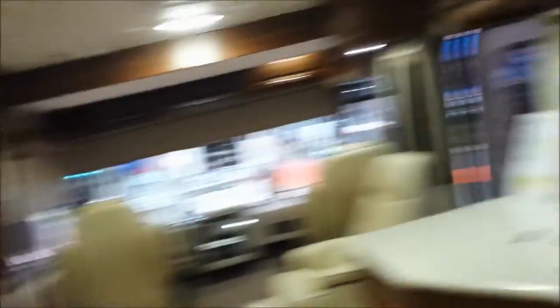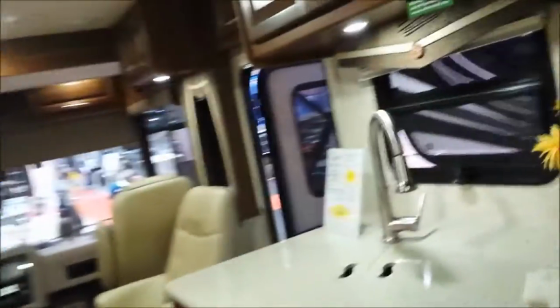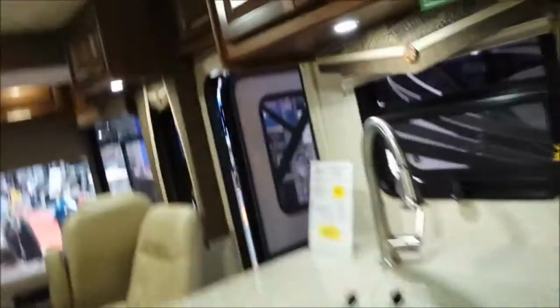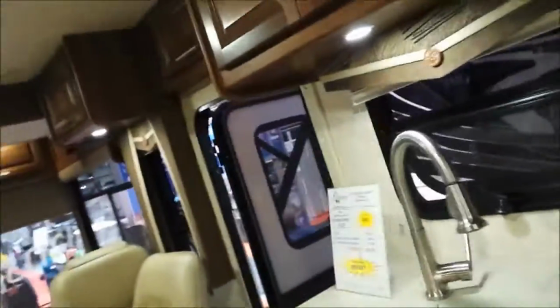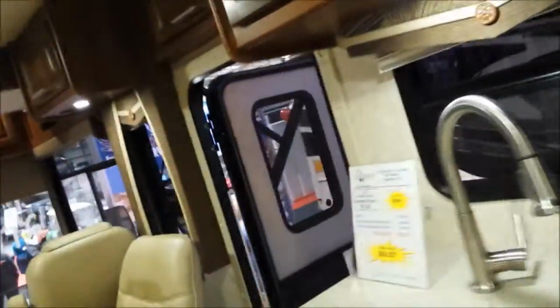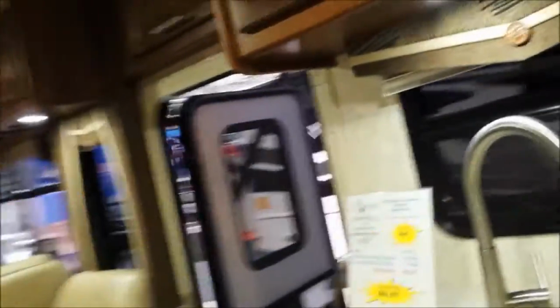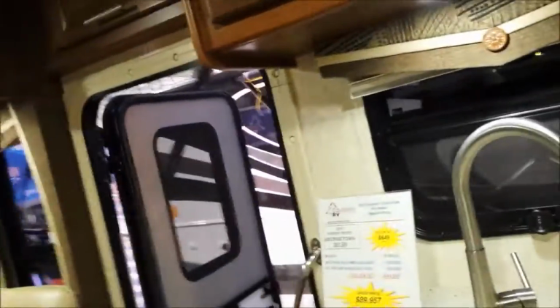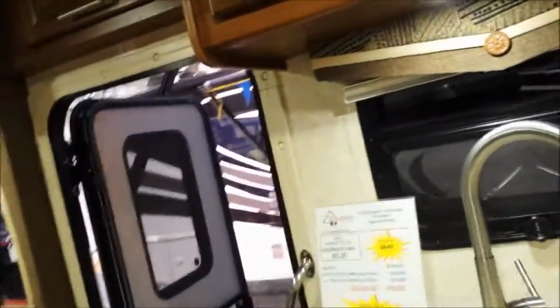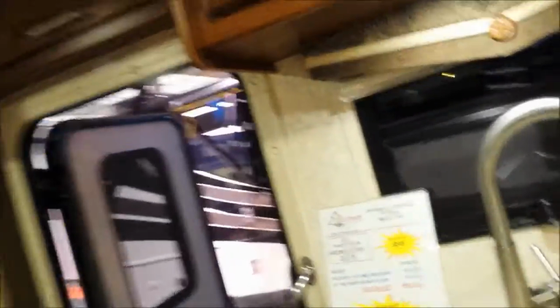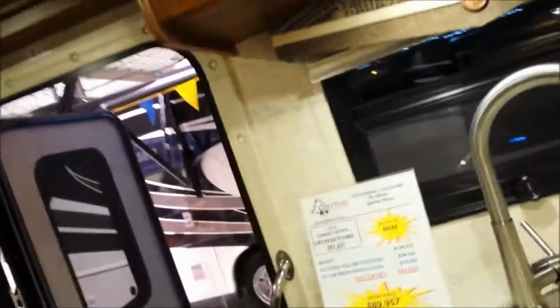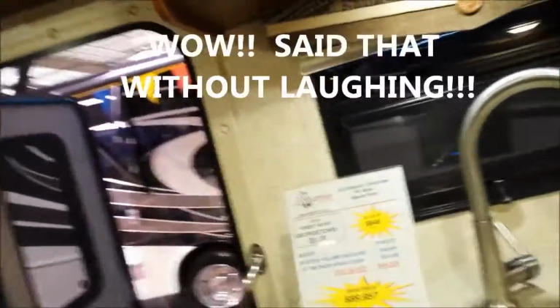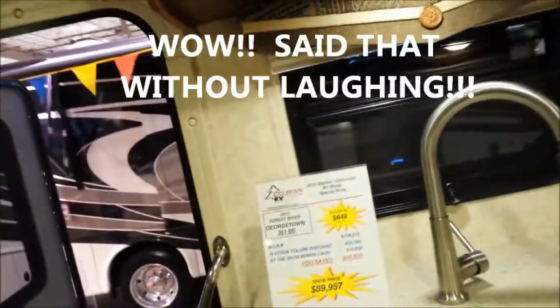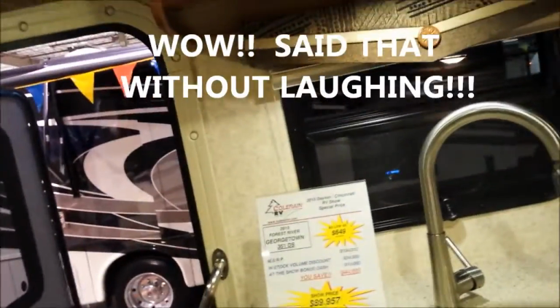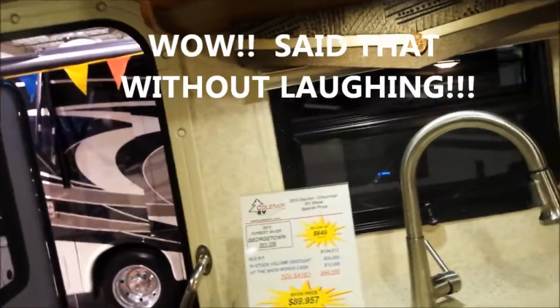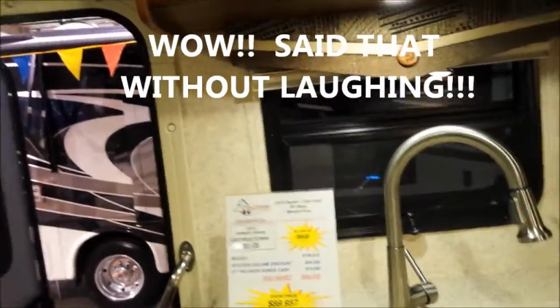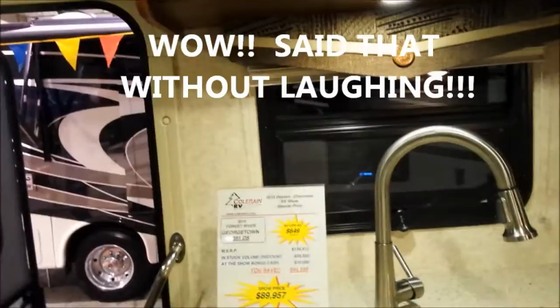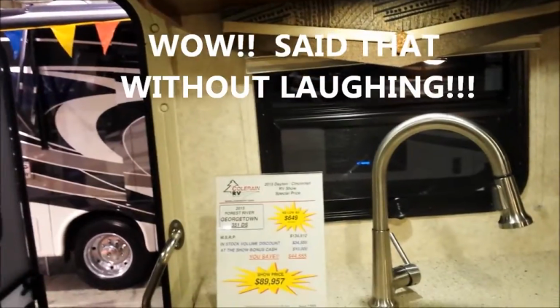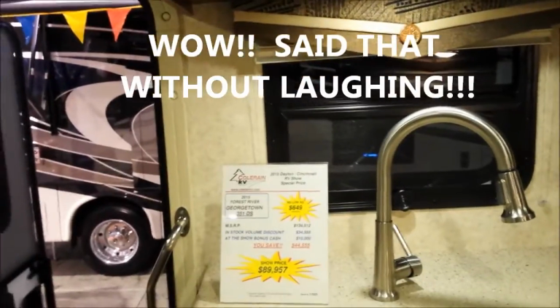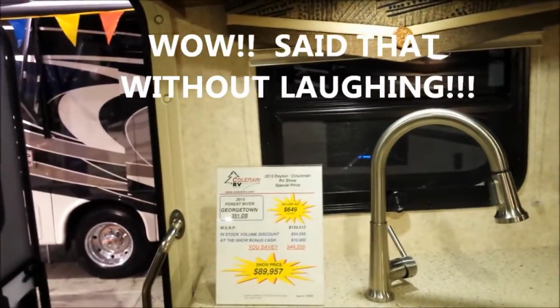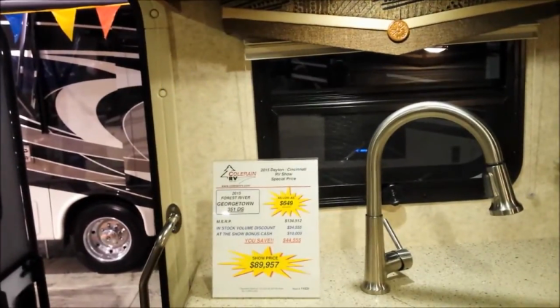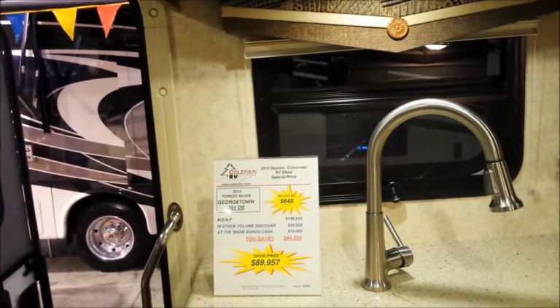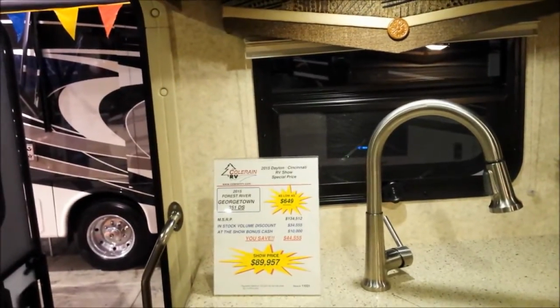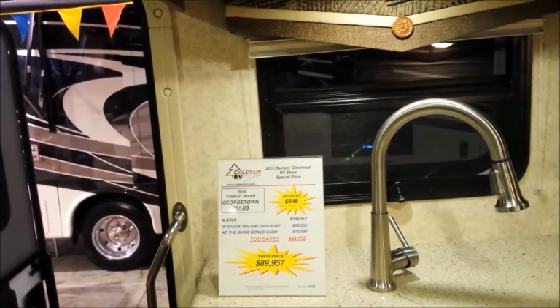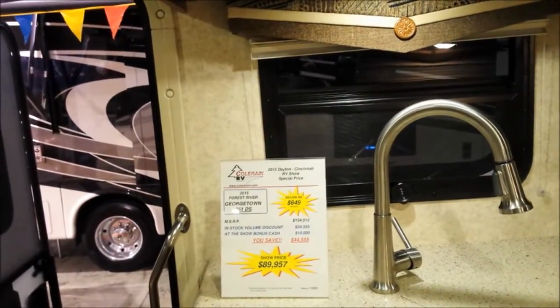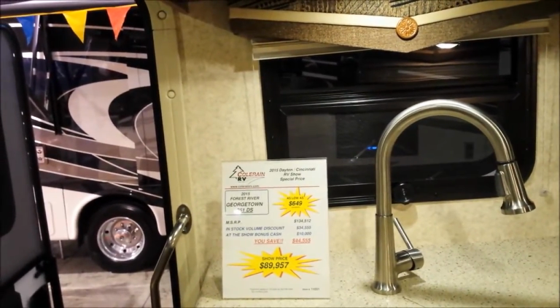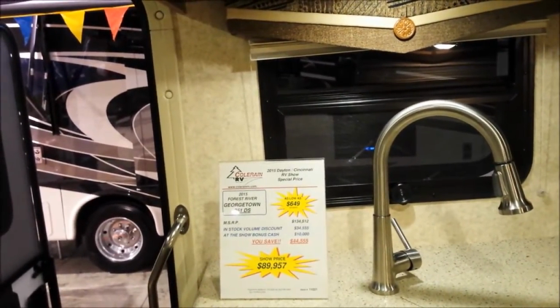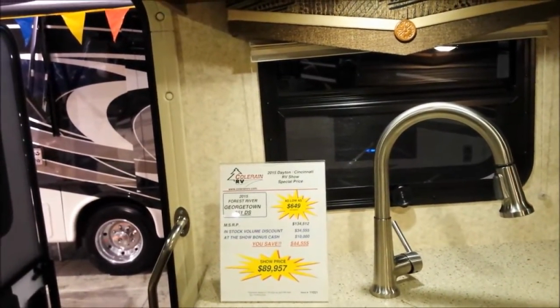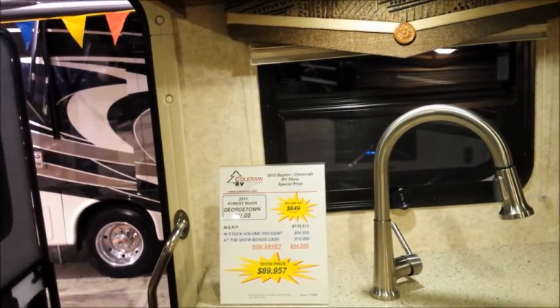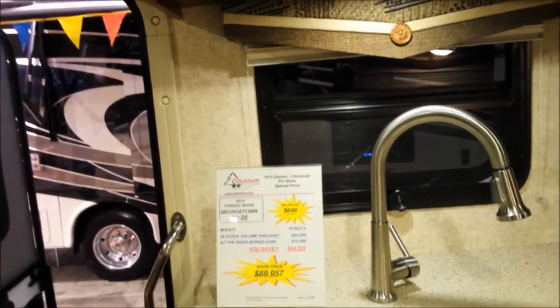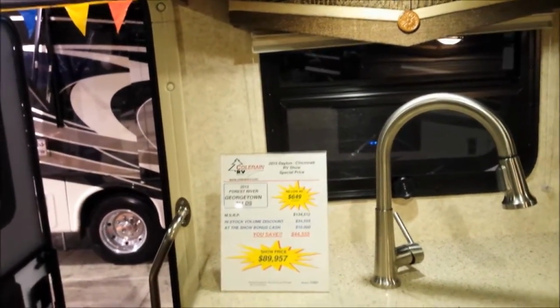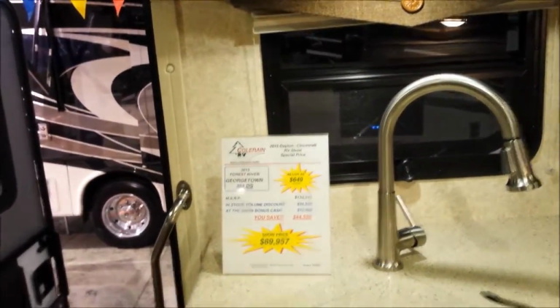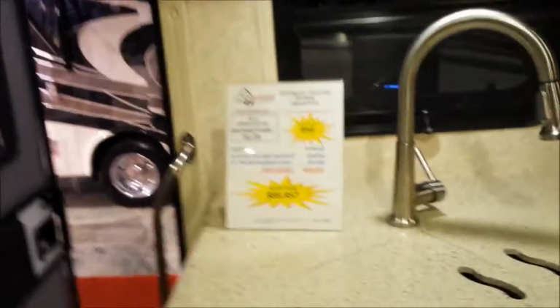I think for 90 grand it's not a bad deal — normally it's $134,000.